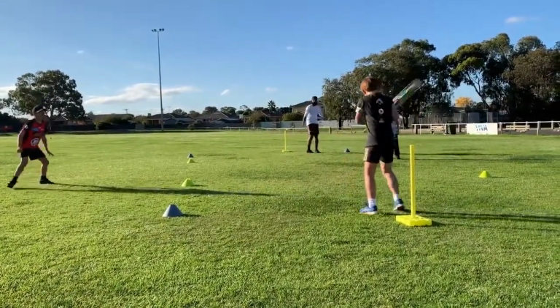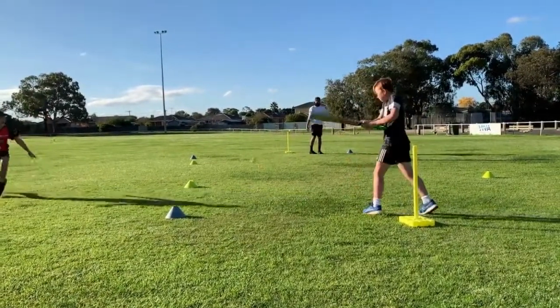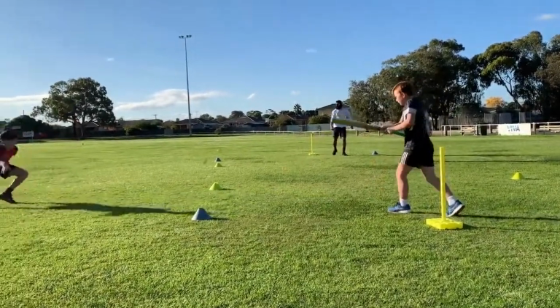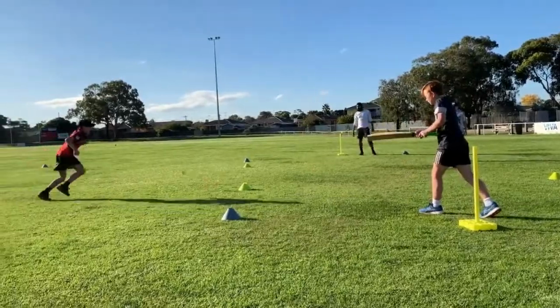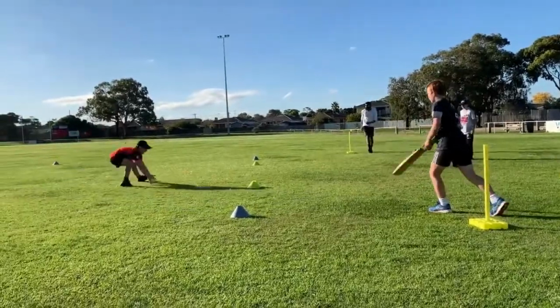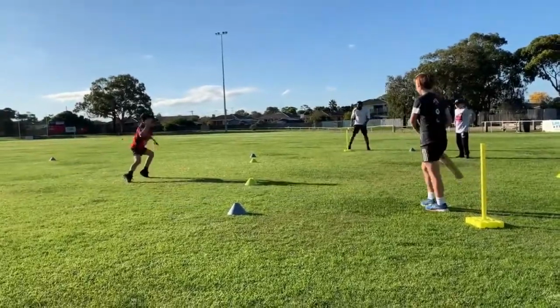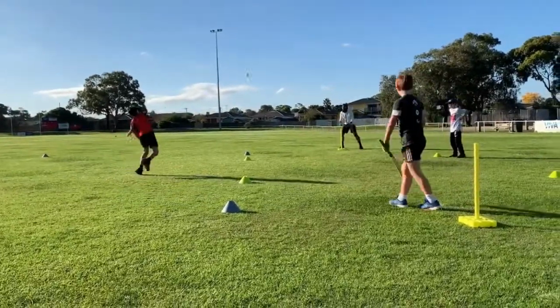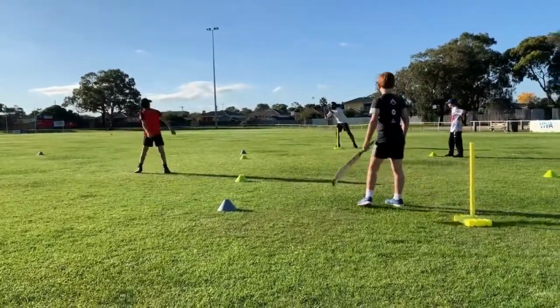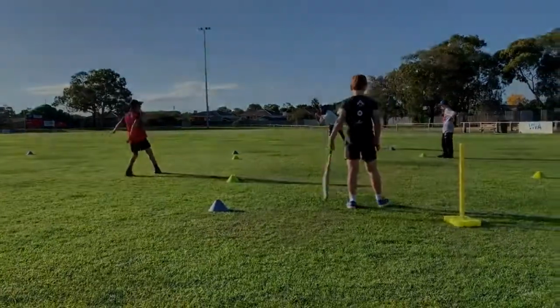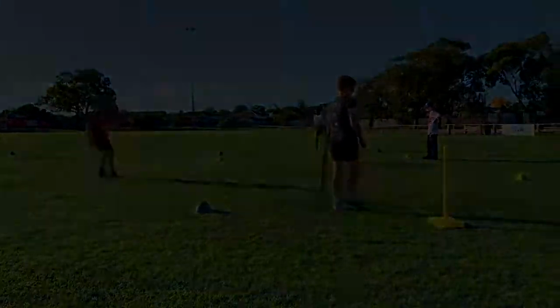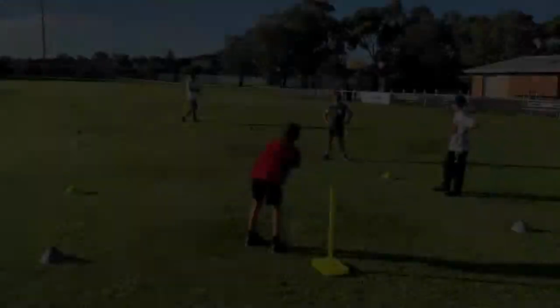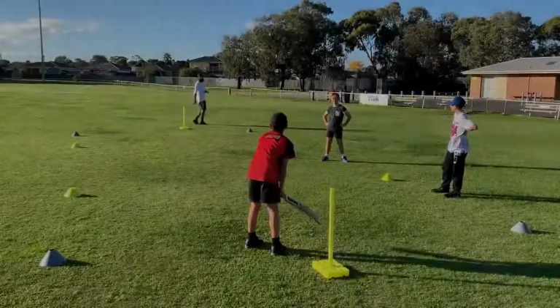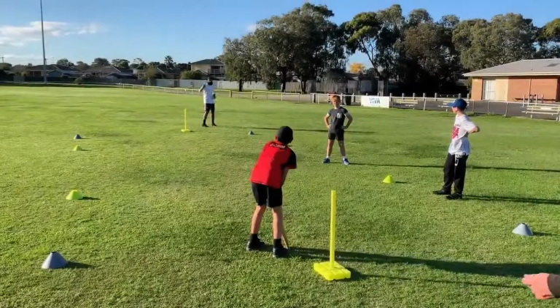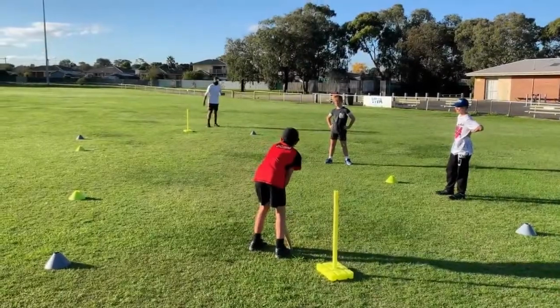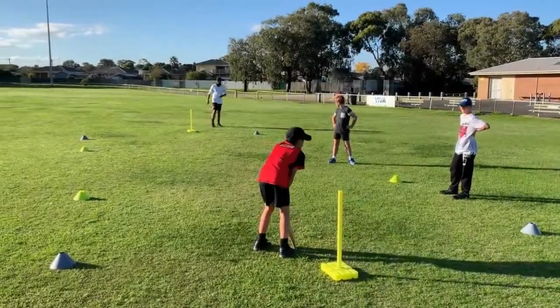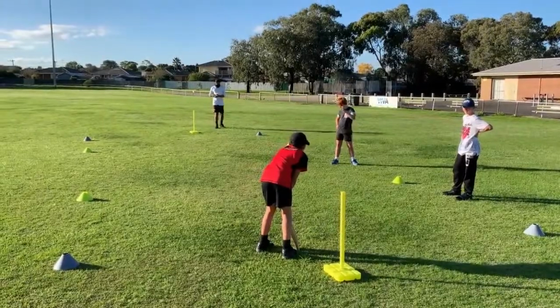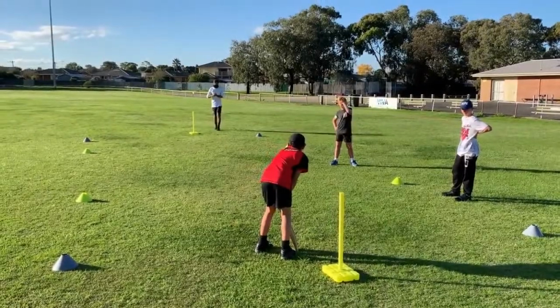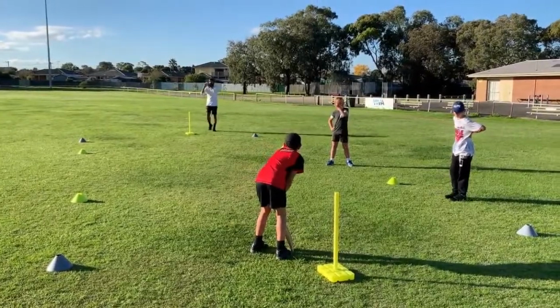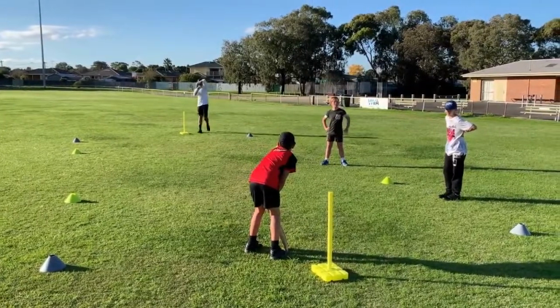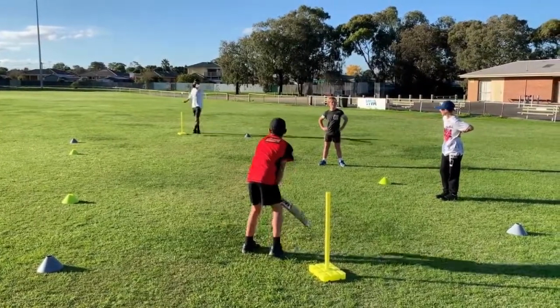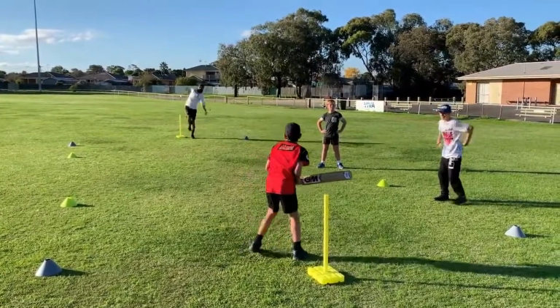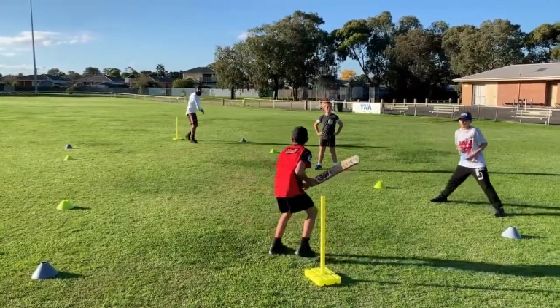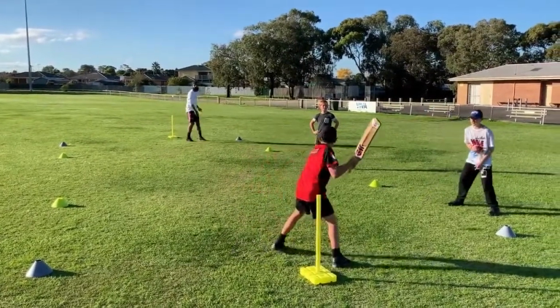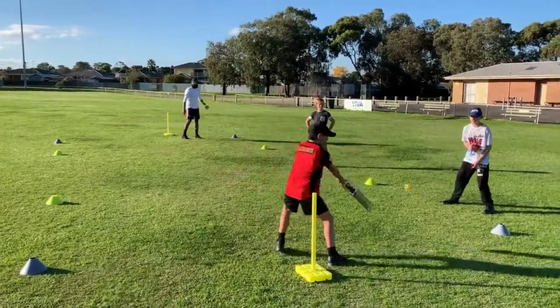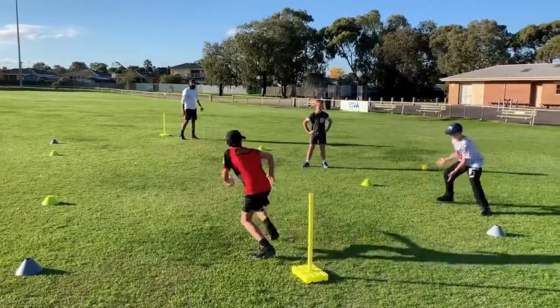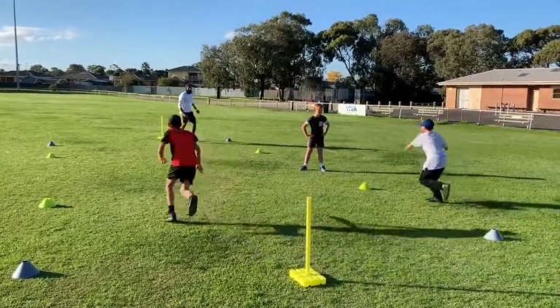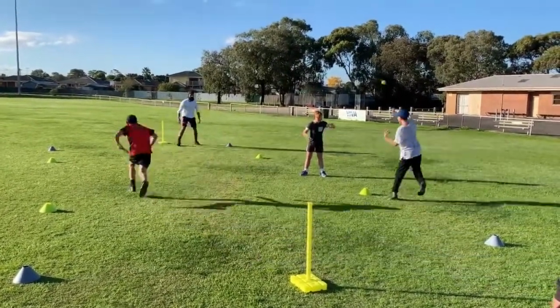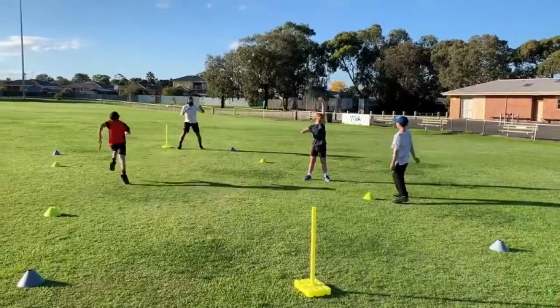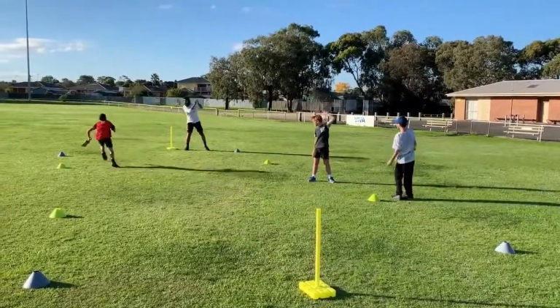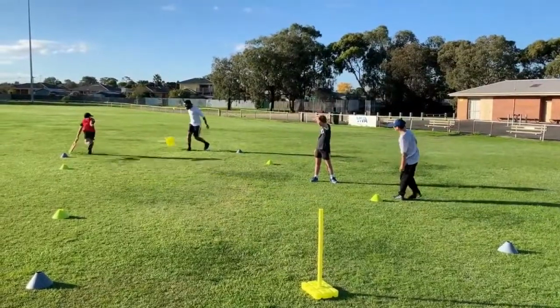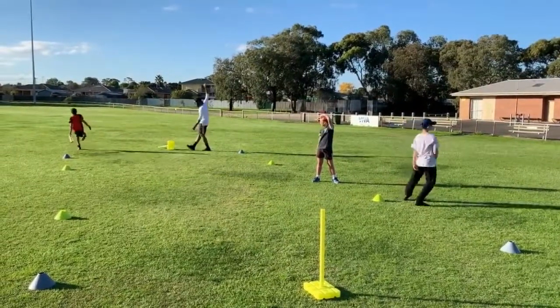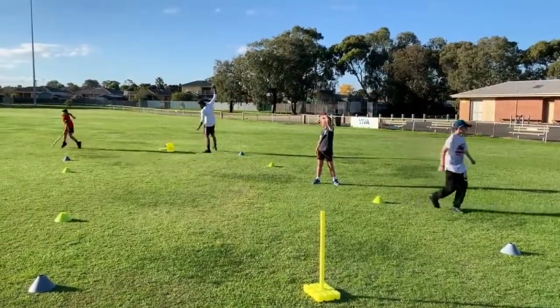Some of the positives of this game are strike rotation, releasing pressure off dot balls, converting your 70s and 80s to 100s, starting your innings with no risk, and converting an average team score to a competitive team score, just to name a few.